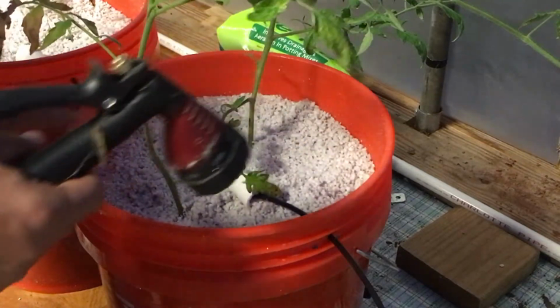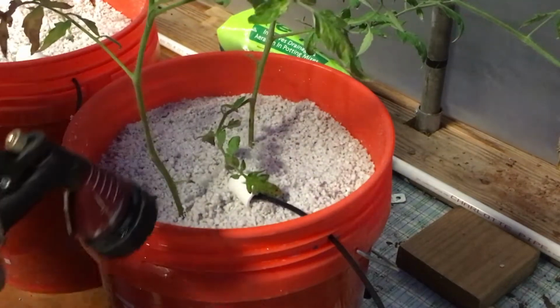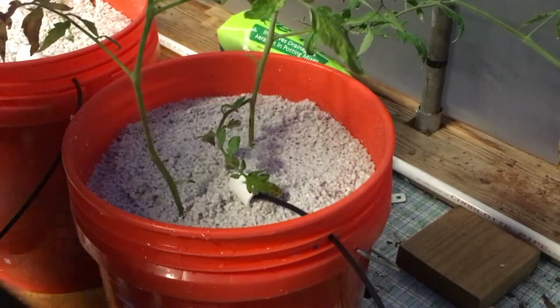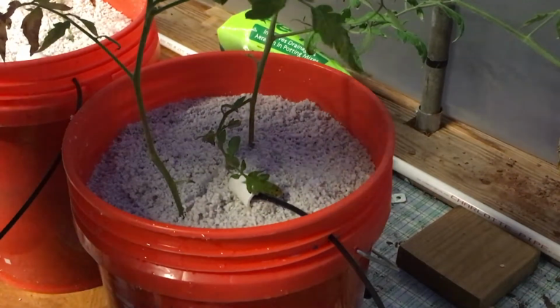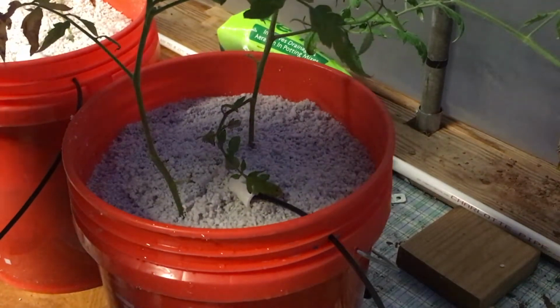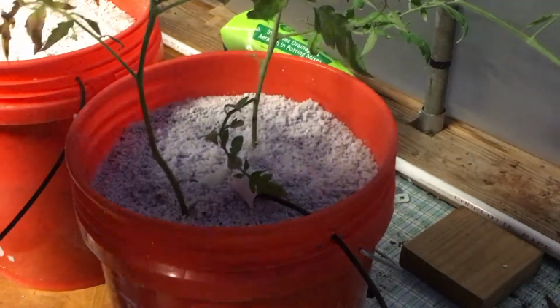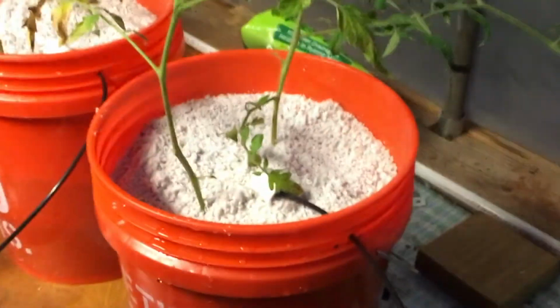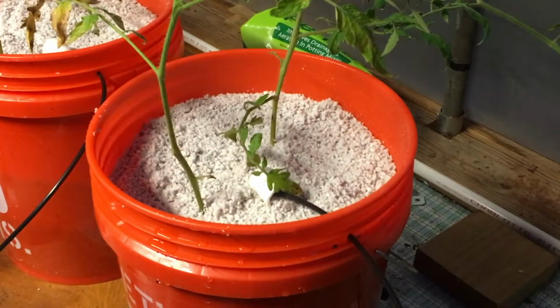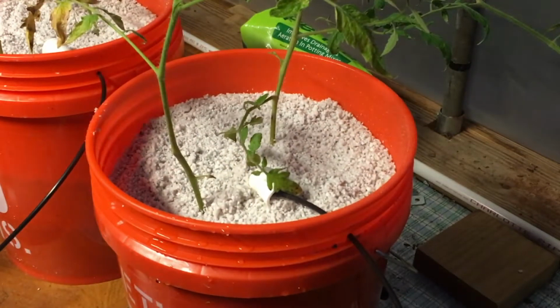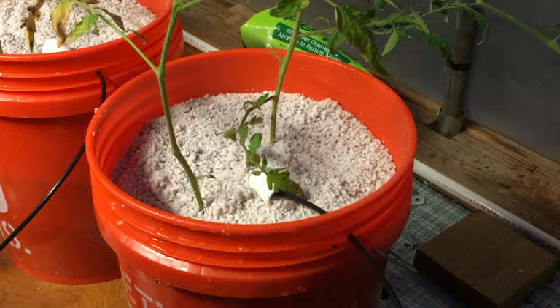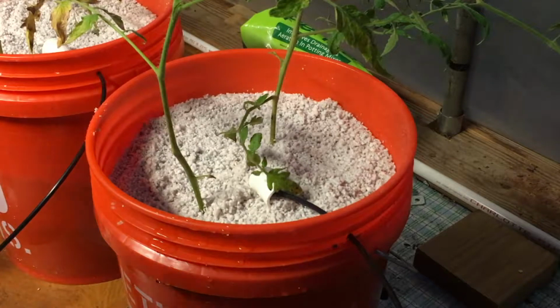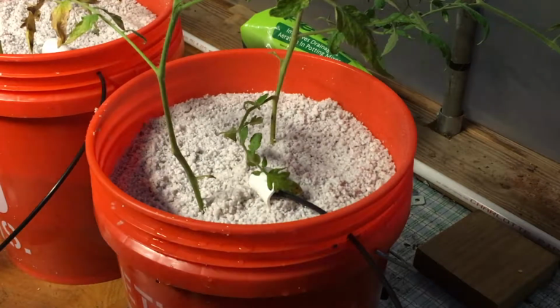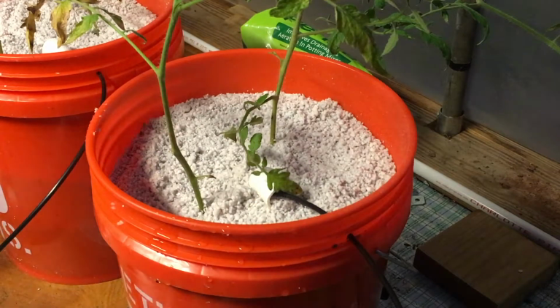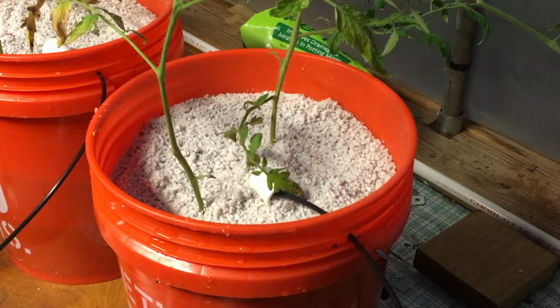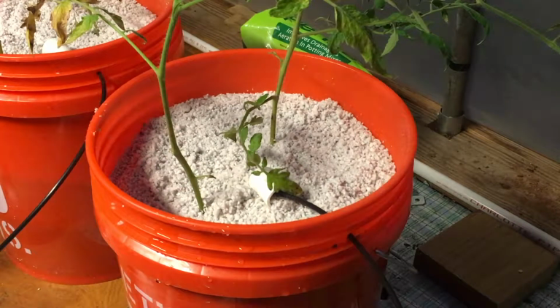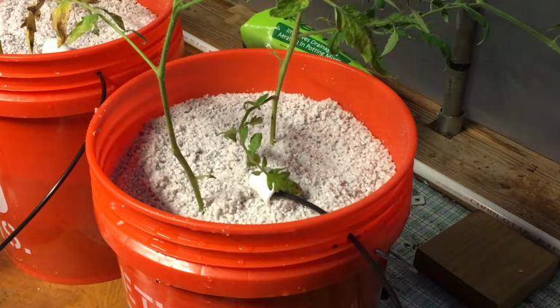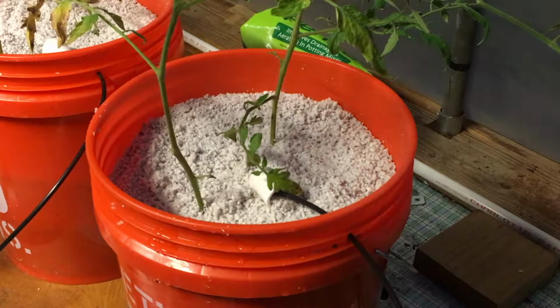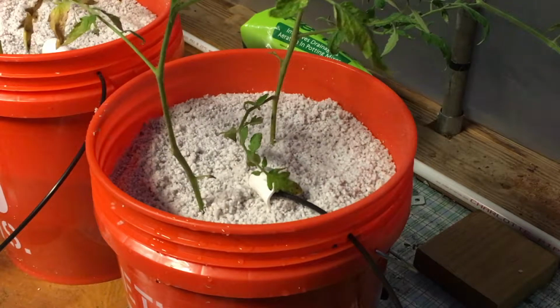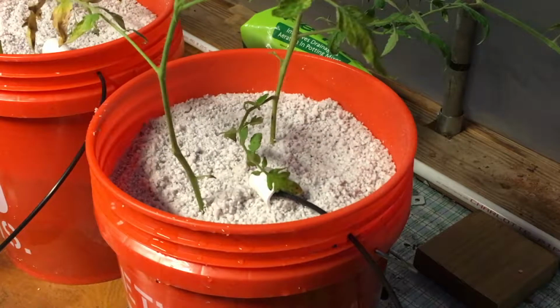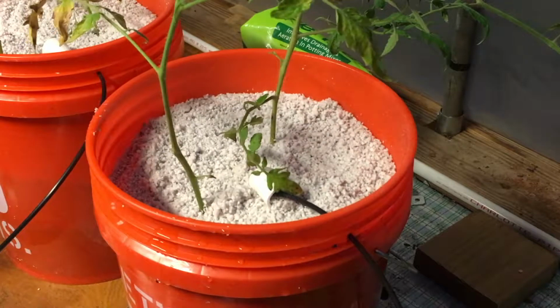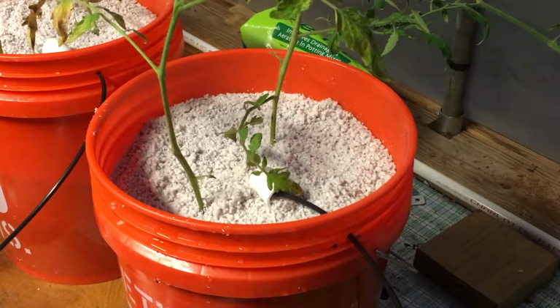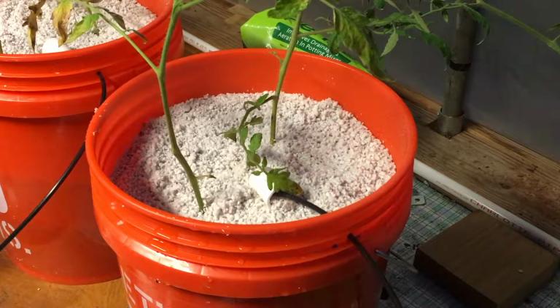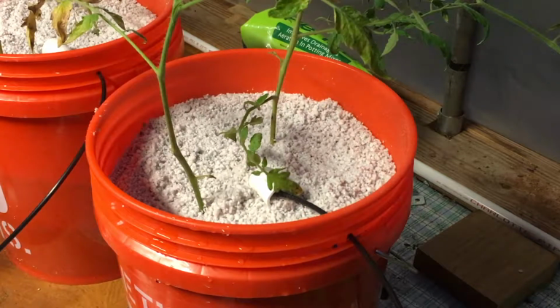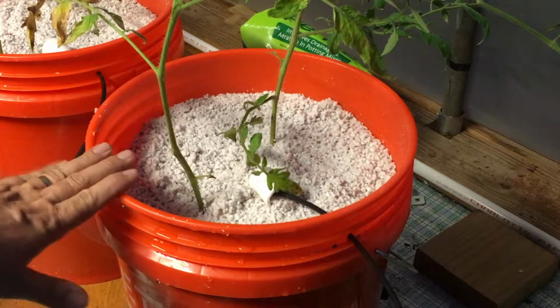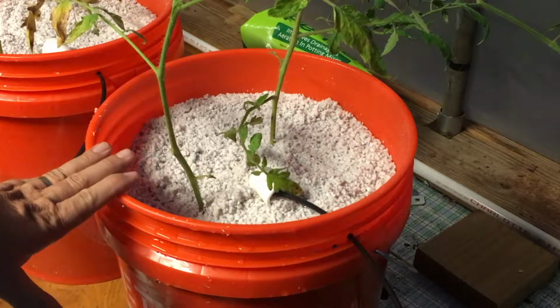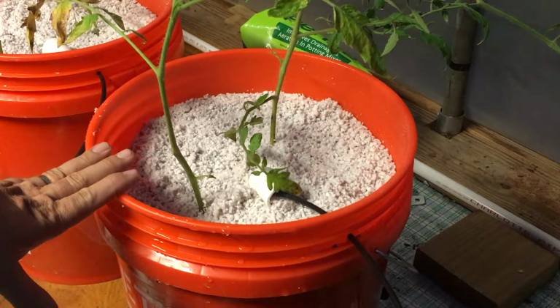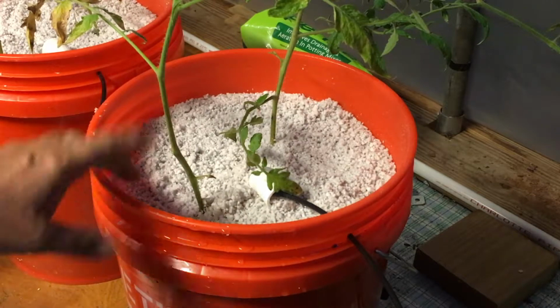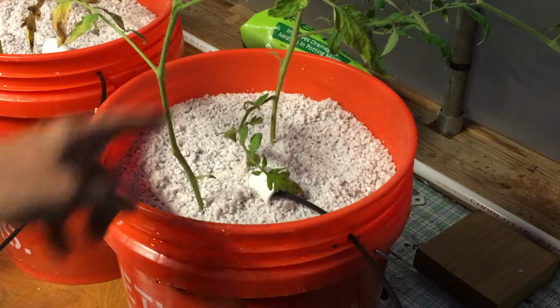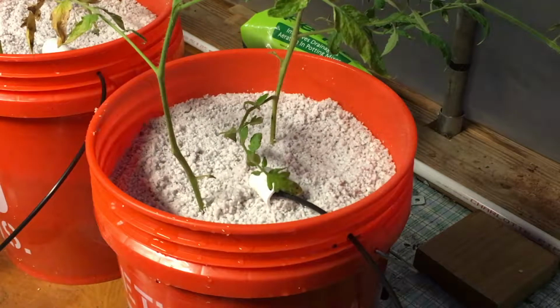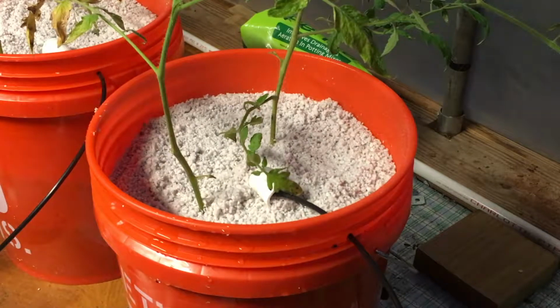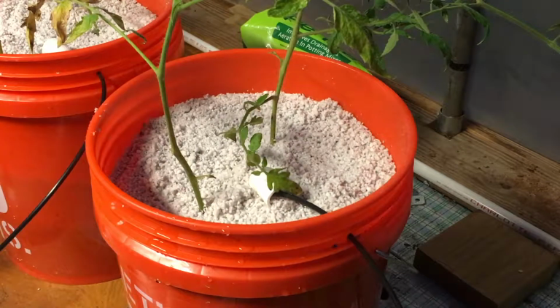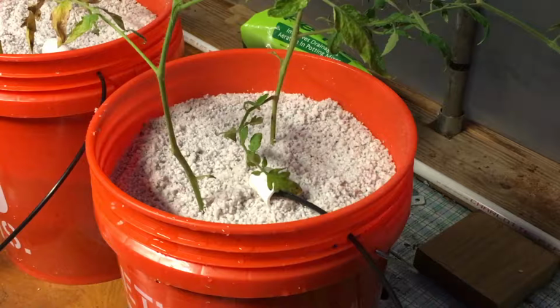So there you have it. That's two different ways to propagate a tomato — one from seed, one from a sucker, one growing in dirt, one growing in water. Put them both in the bucket and we'll see how they do.